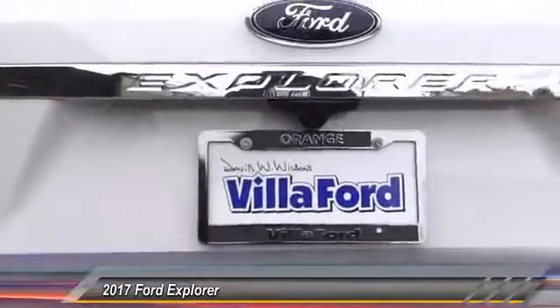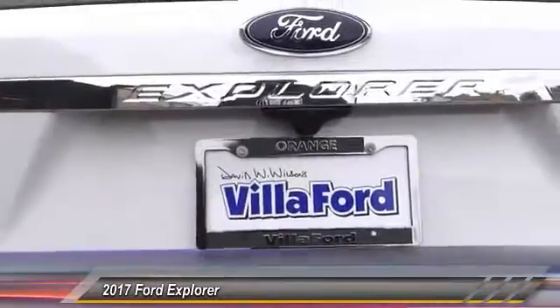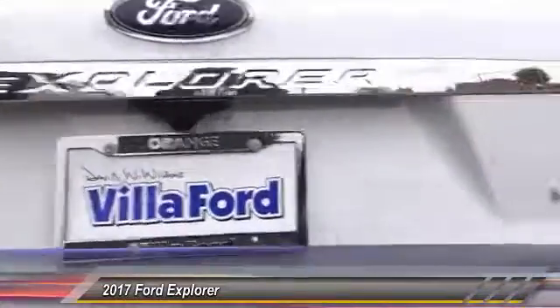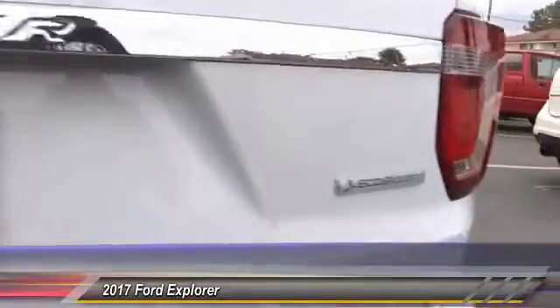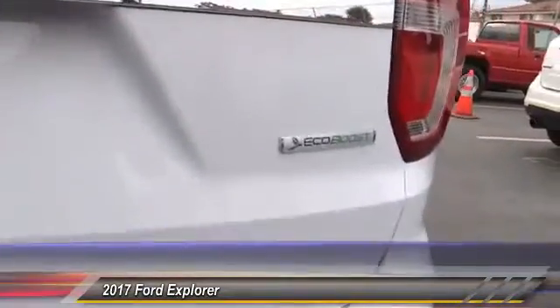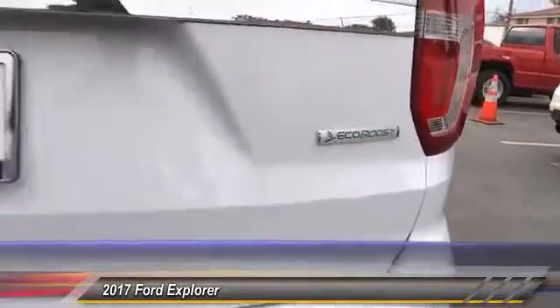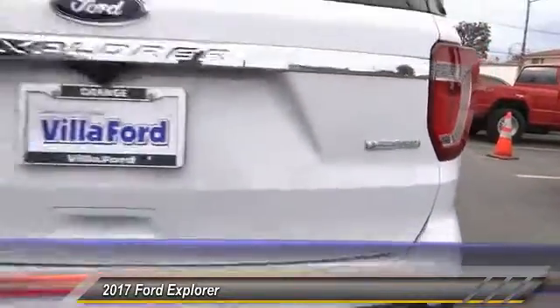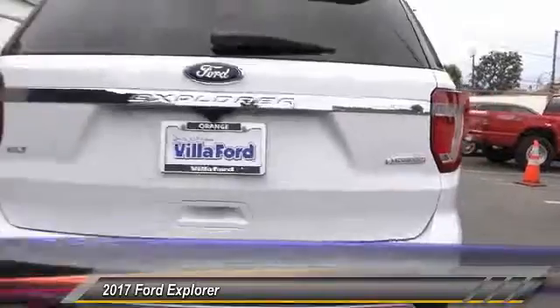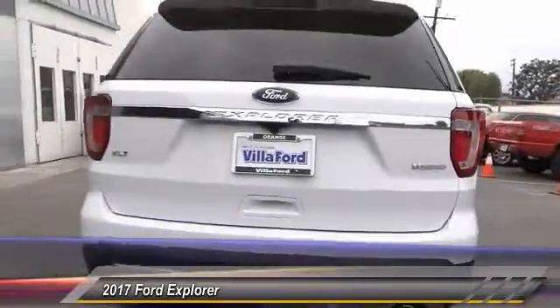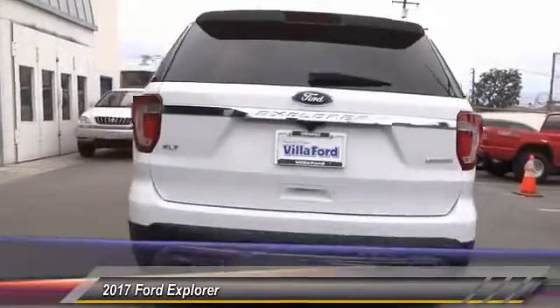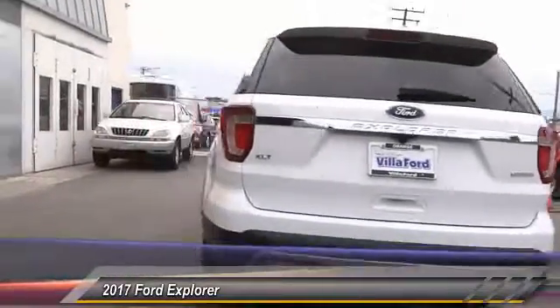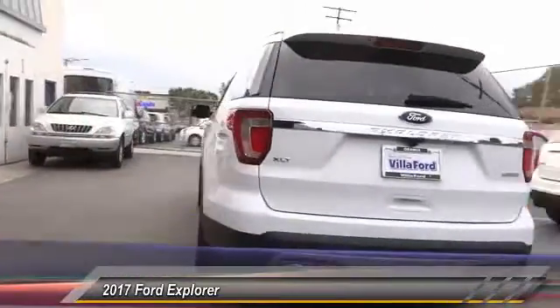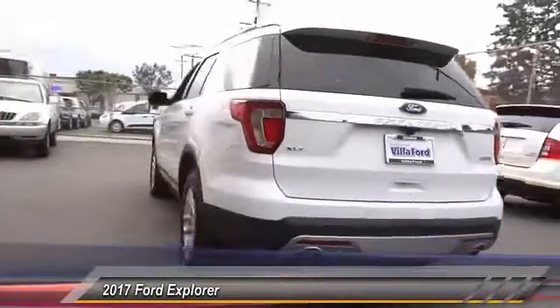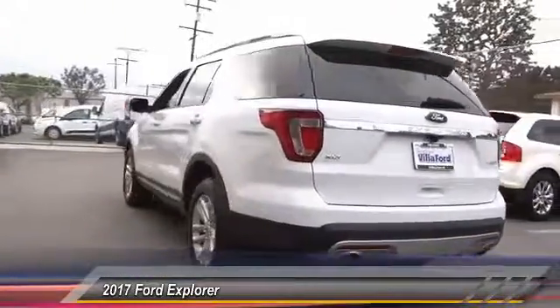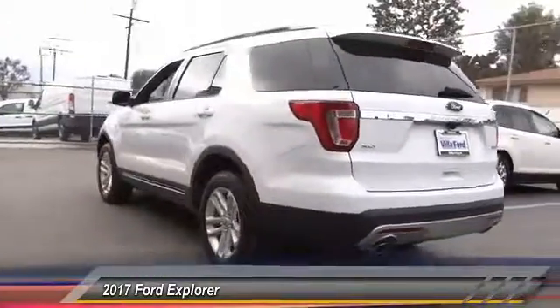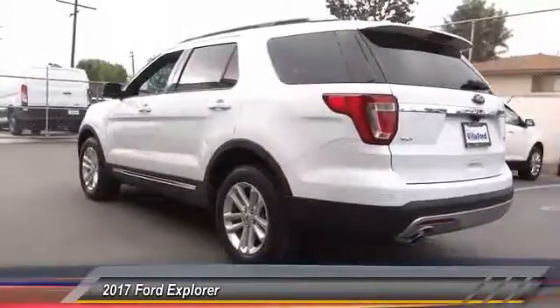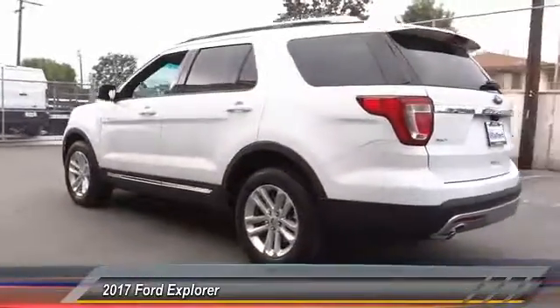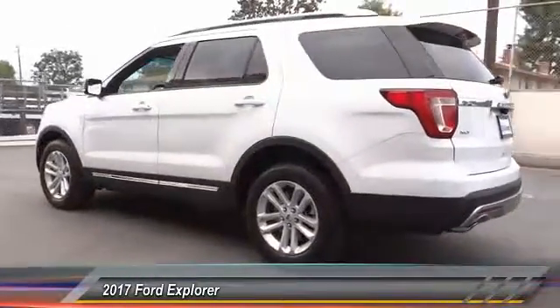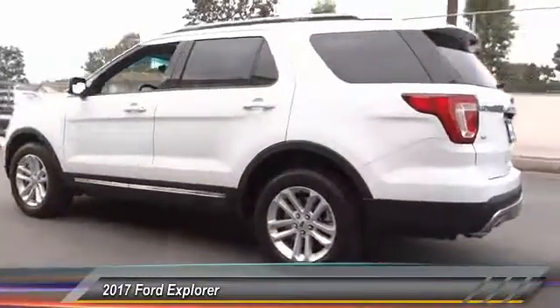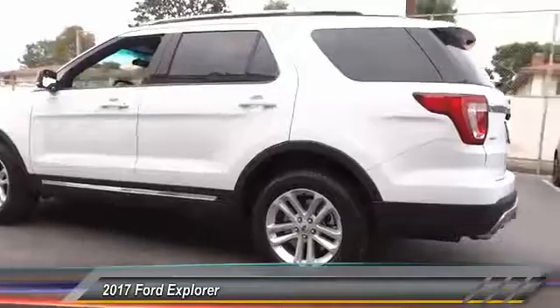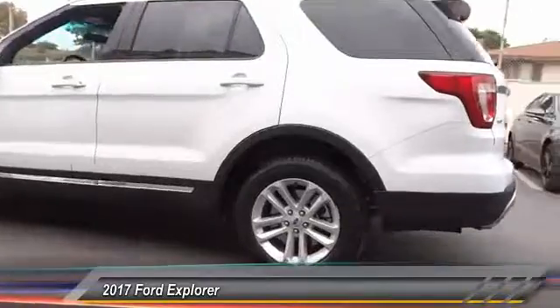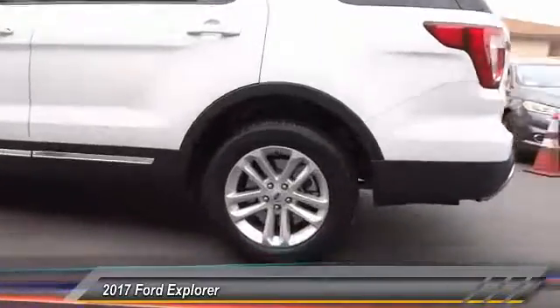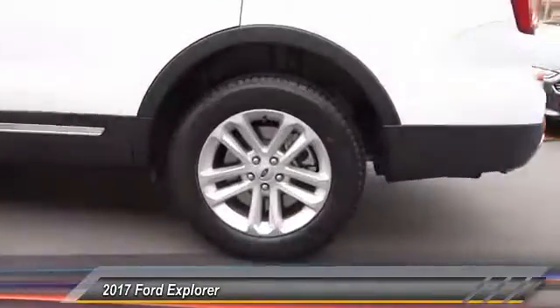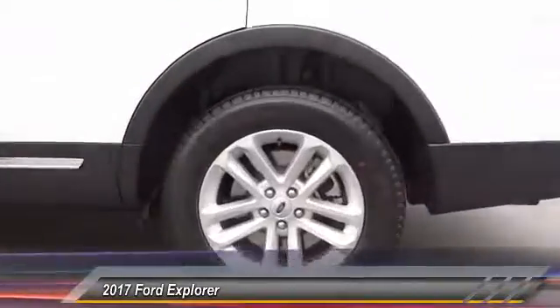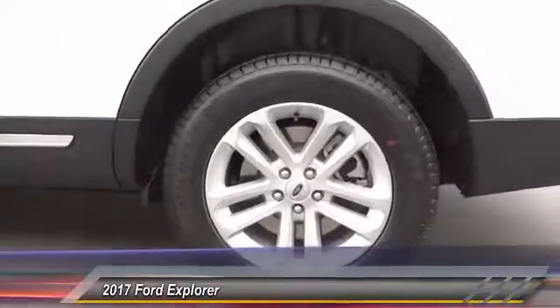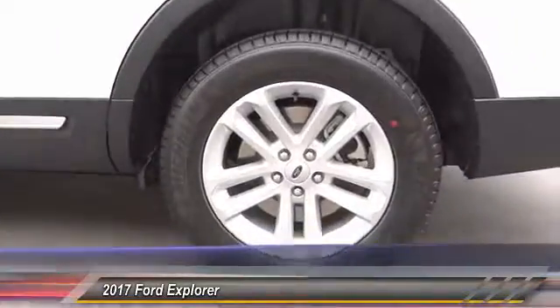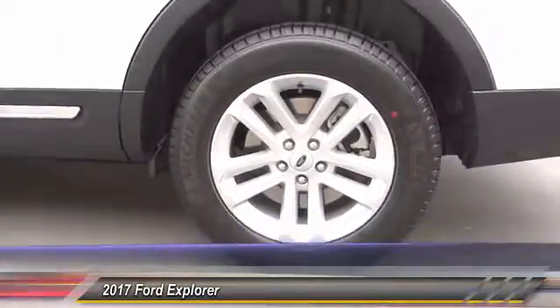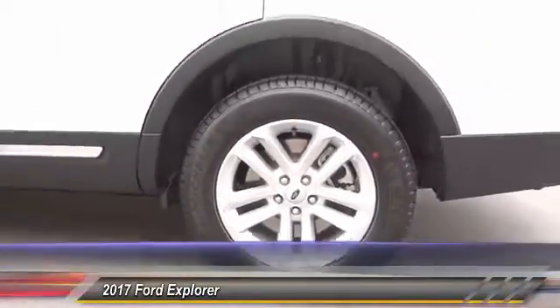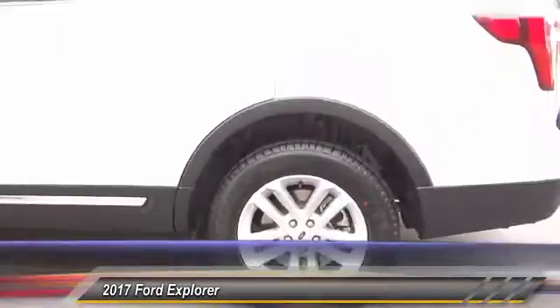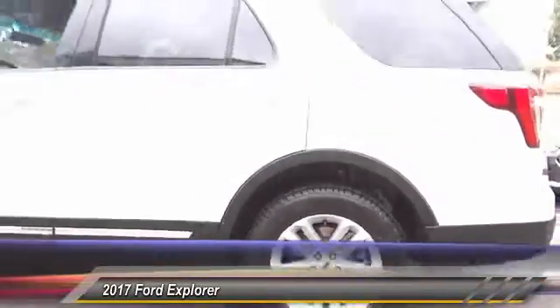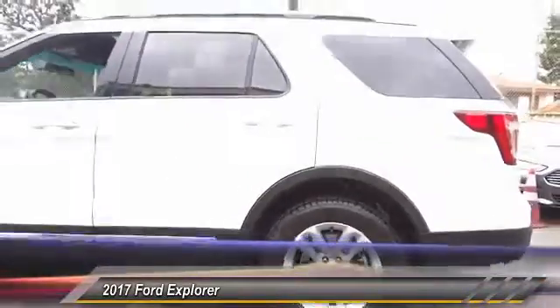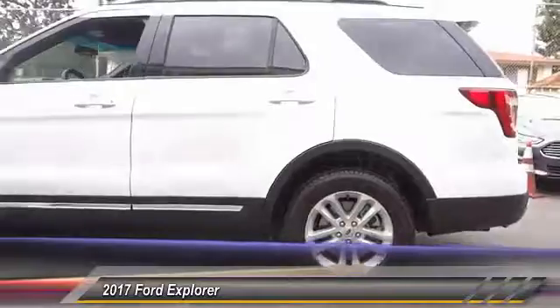Traction control, power passenger seat, air conditioning, dual airbags, power steering, aluminum wheels, four-wheel disc brakes, AM-FM stereo with CD player, power windows, electronic stability controls.